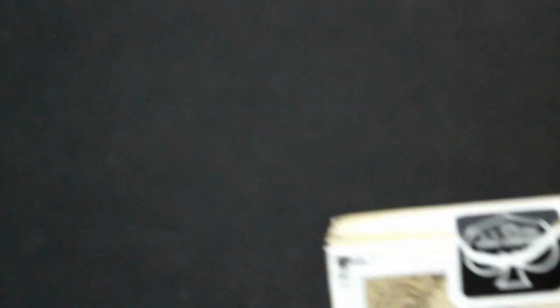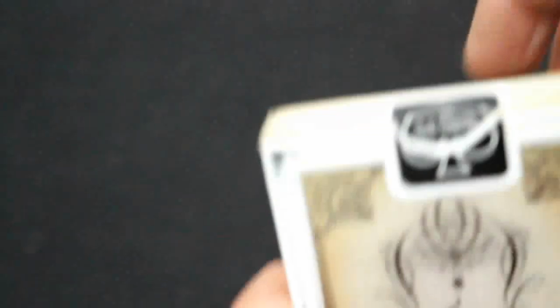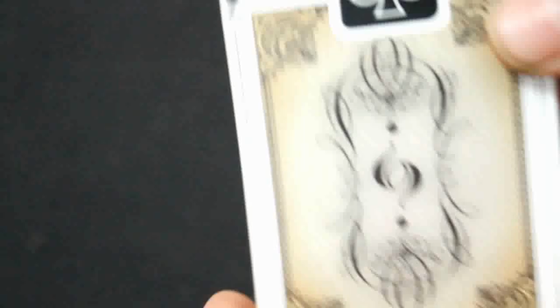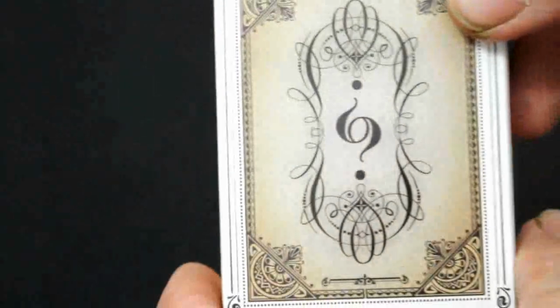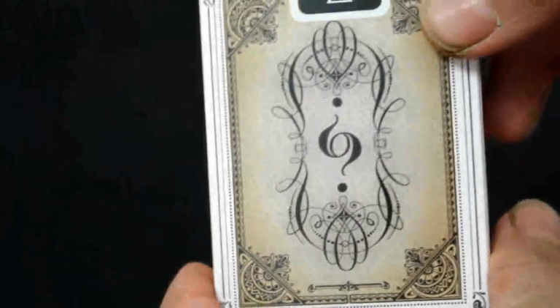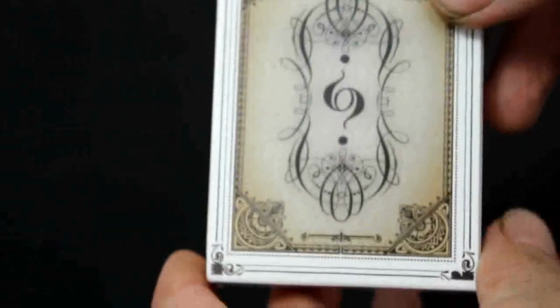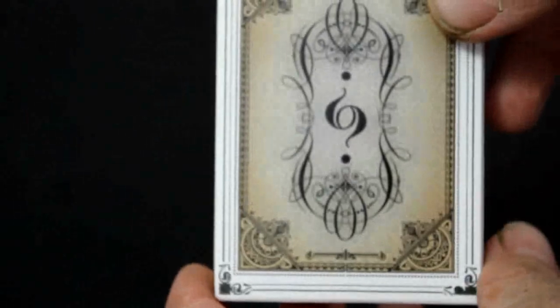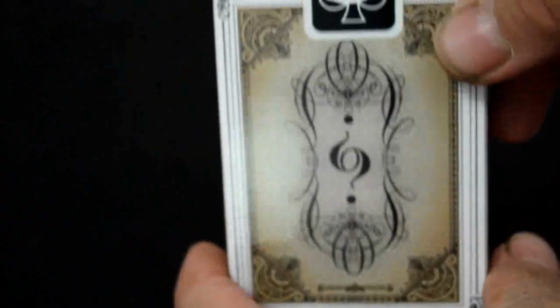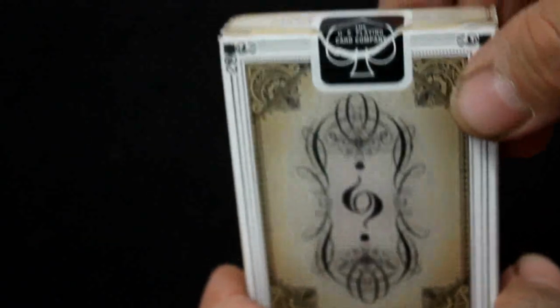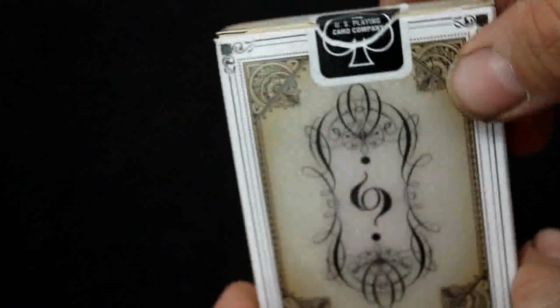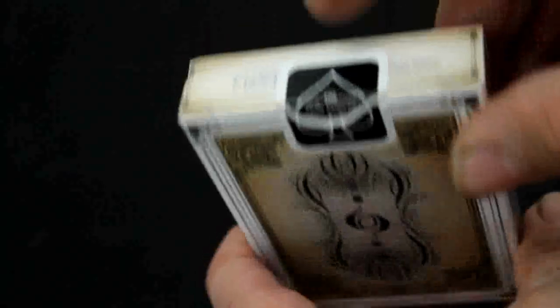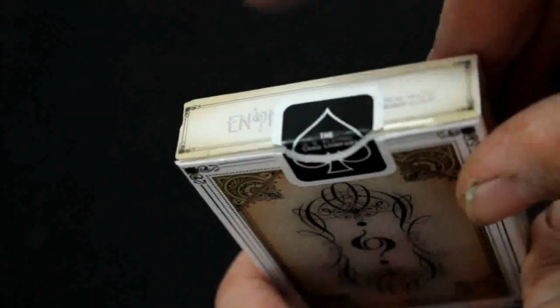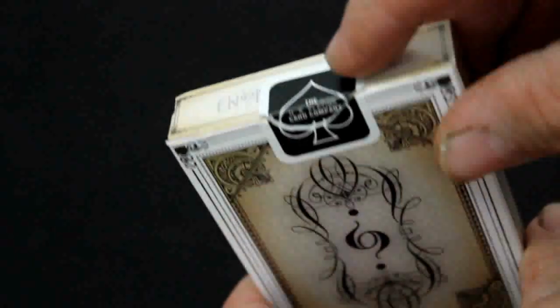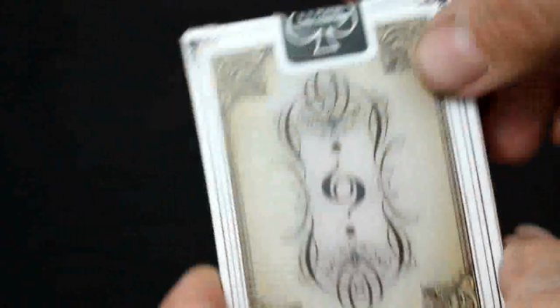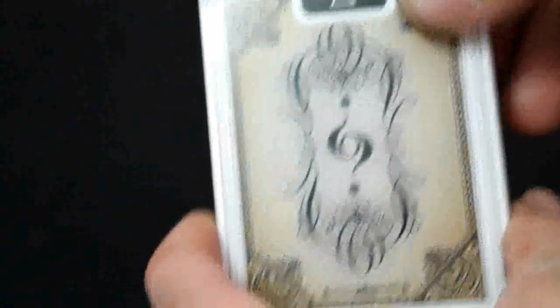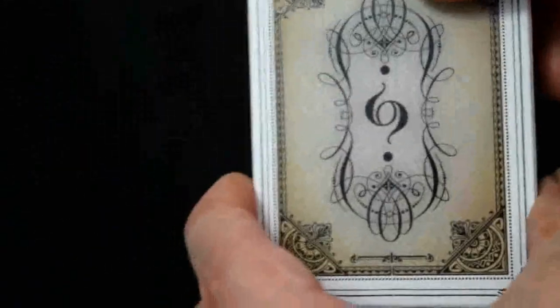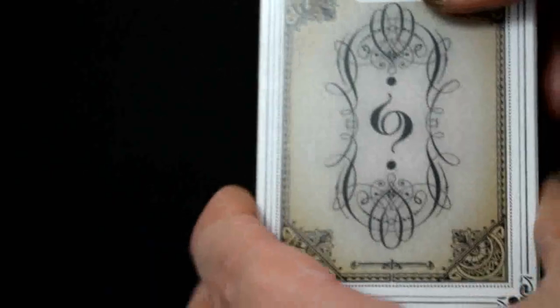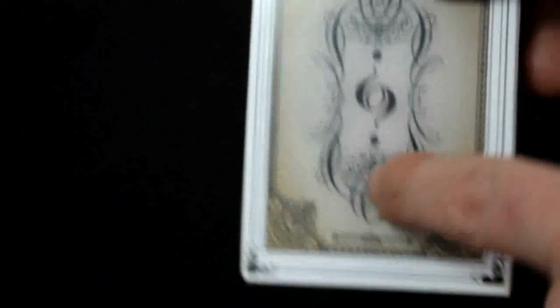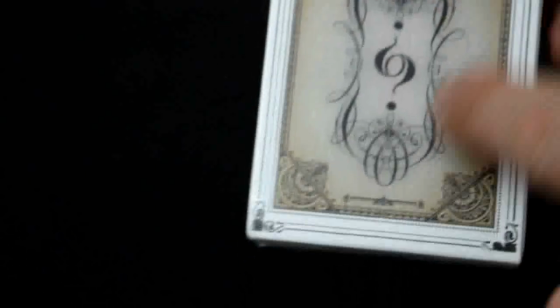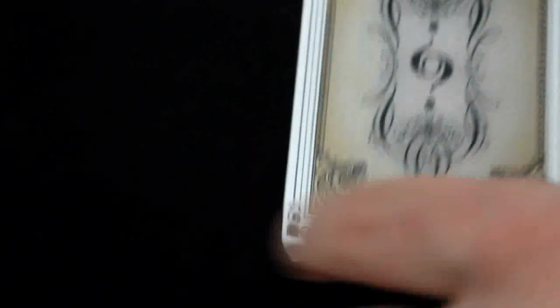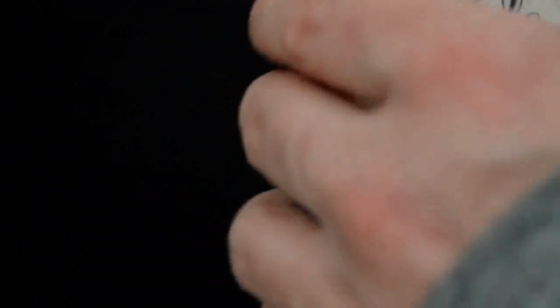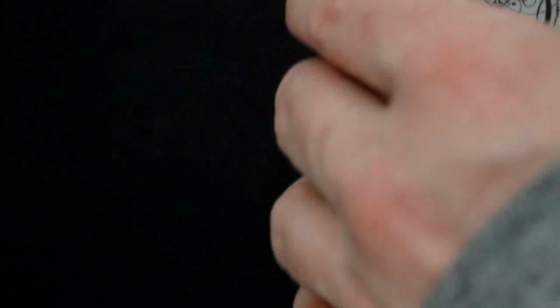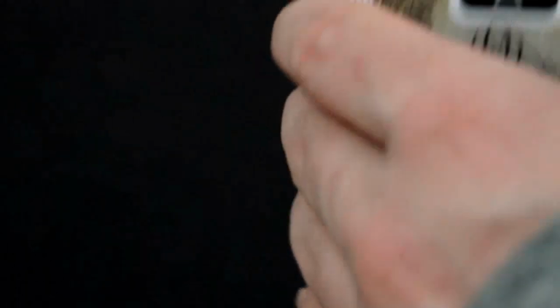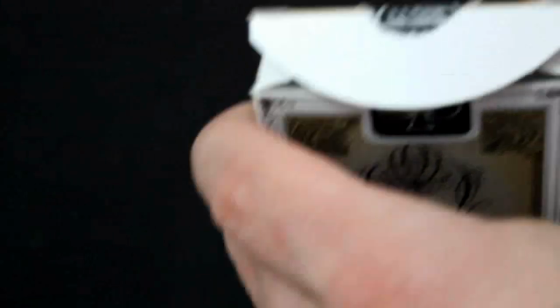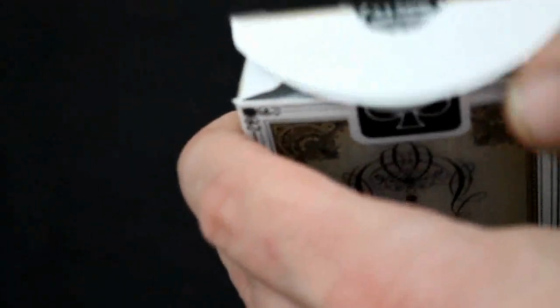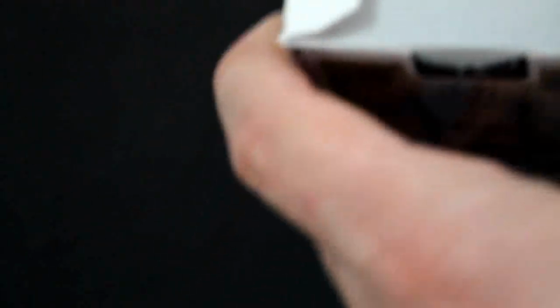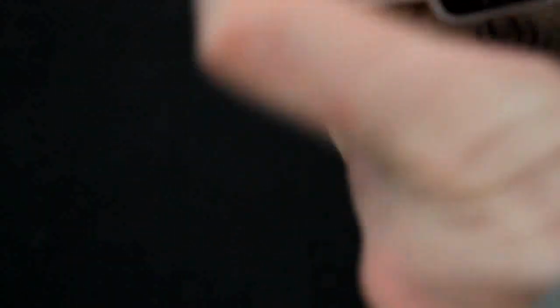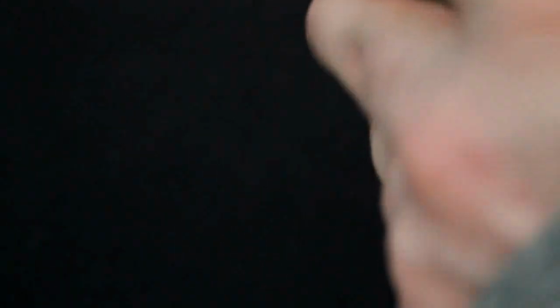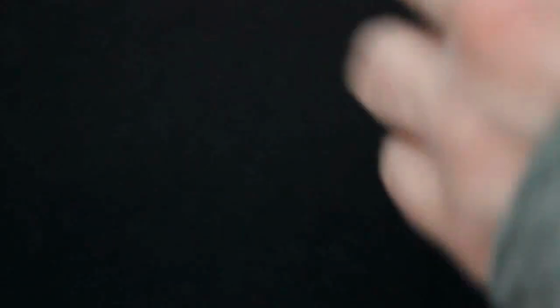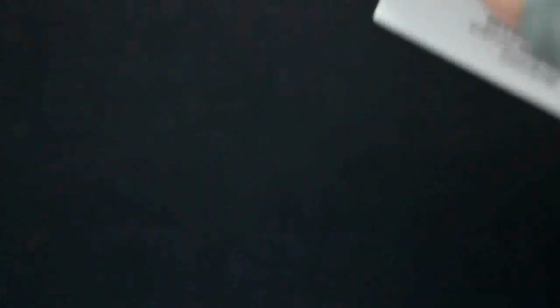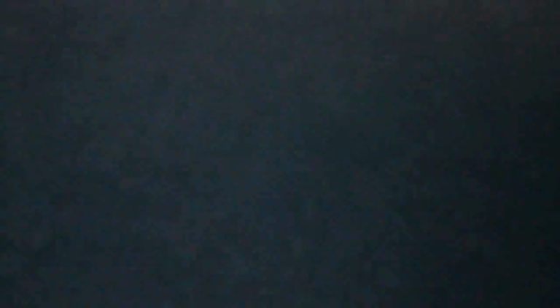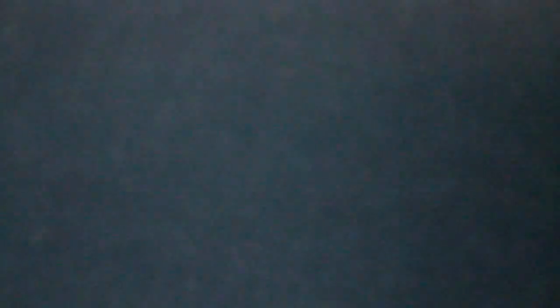Thanks to PVC Magic for pointing out some of these flaws, in case you go check out this deck. You've got a standard black seal, and the back design I'll get into in a minute. Nothing on the flaps.